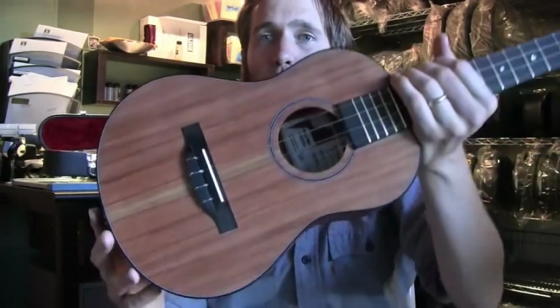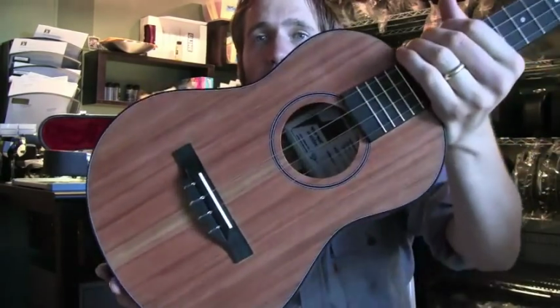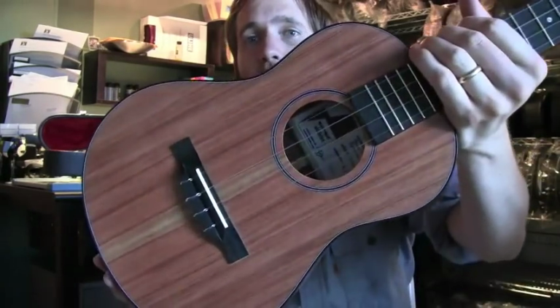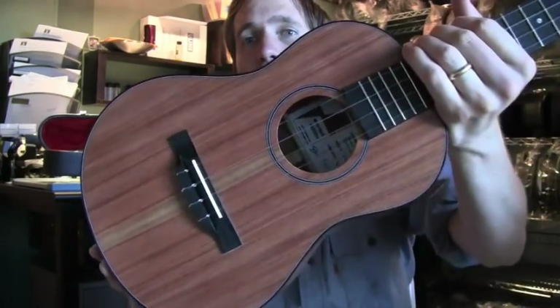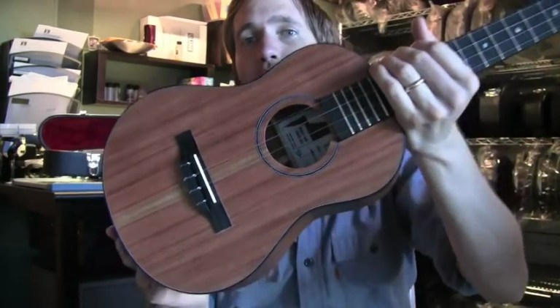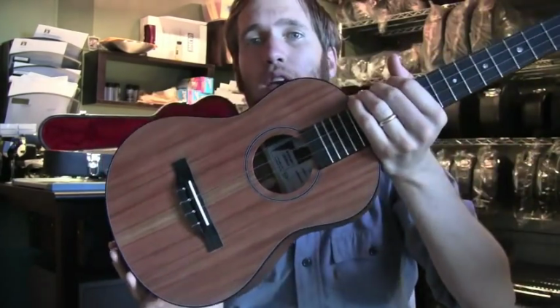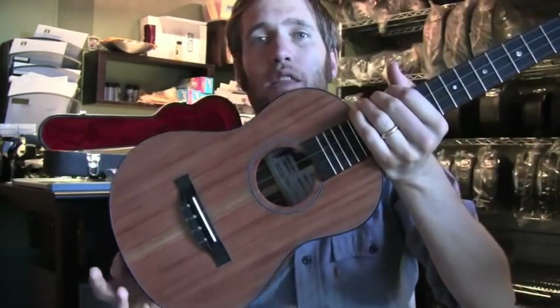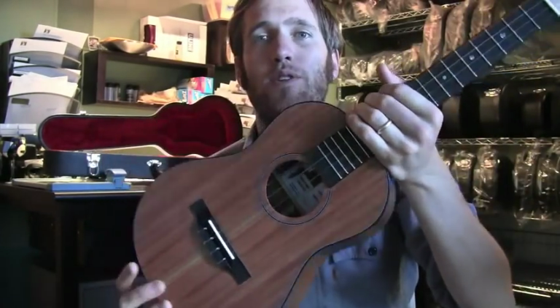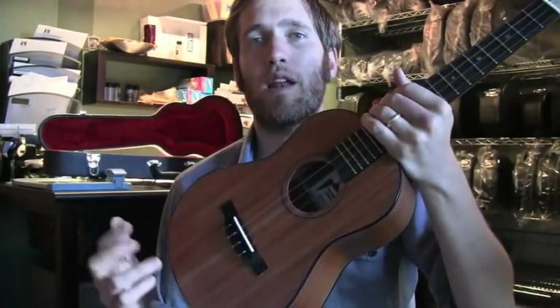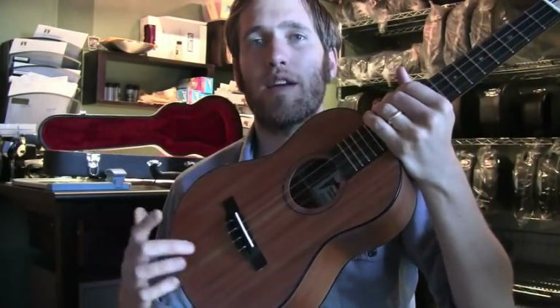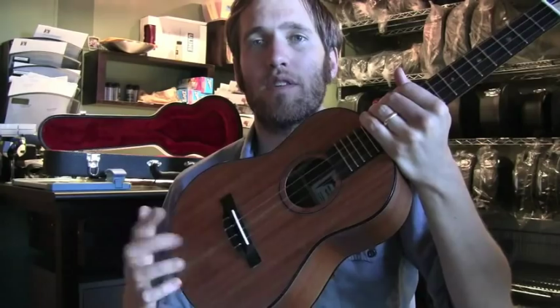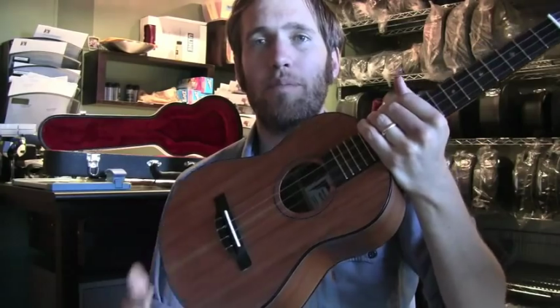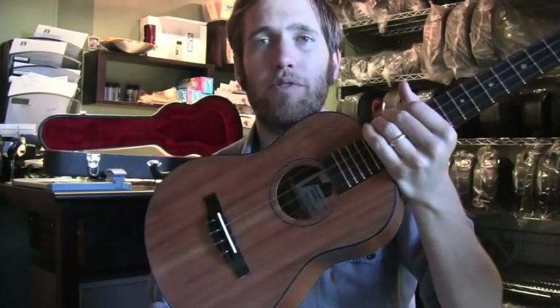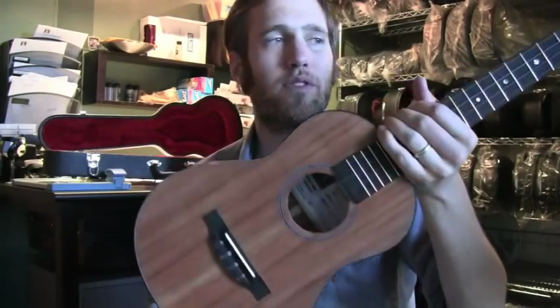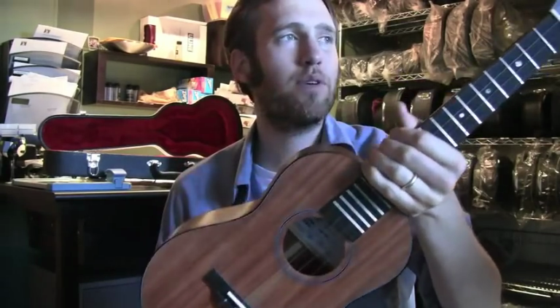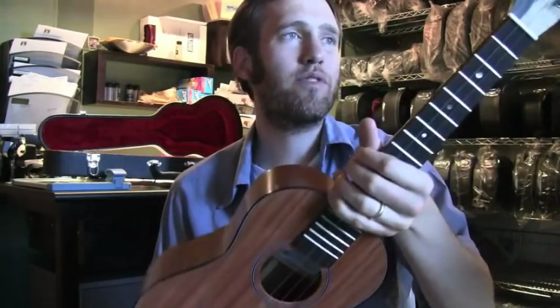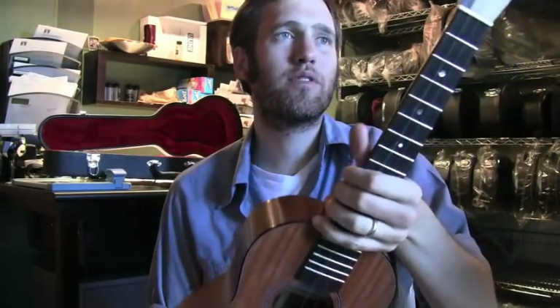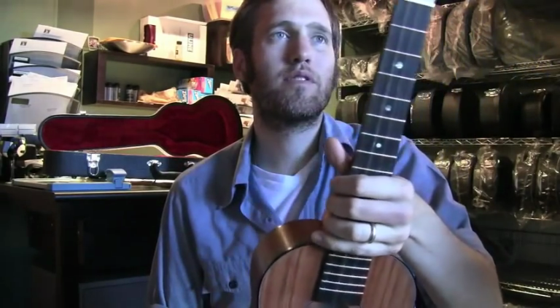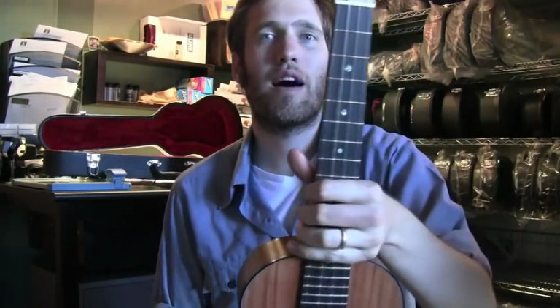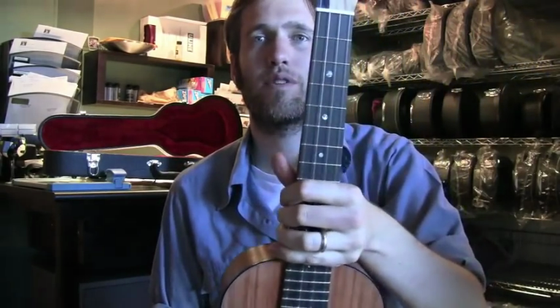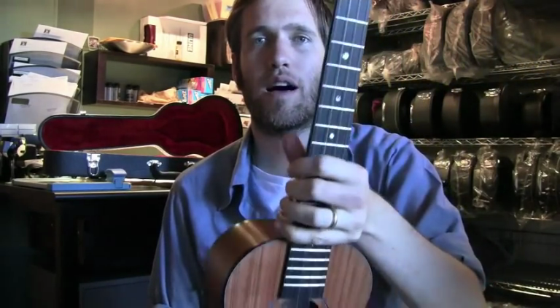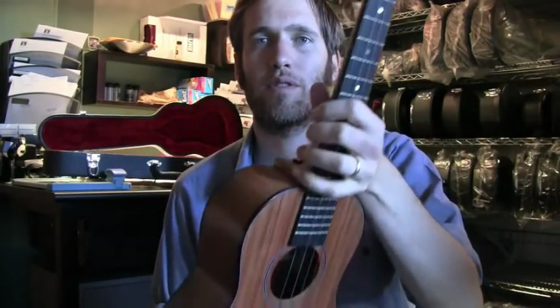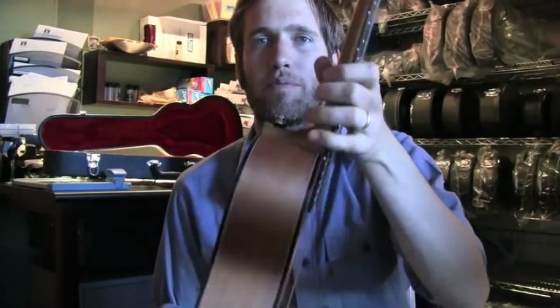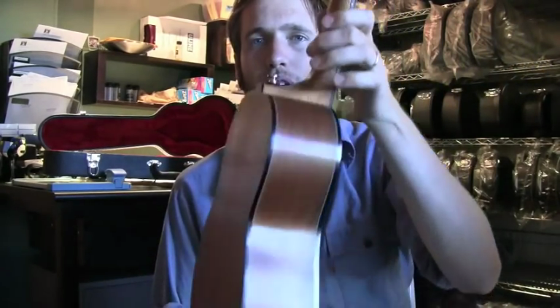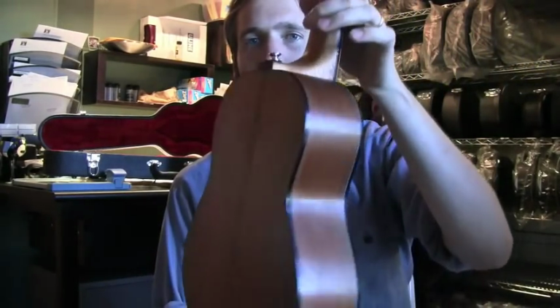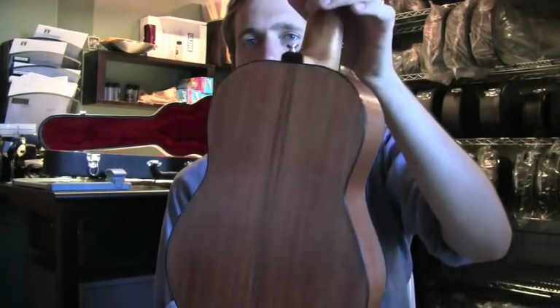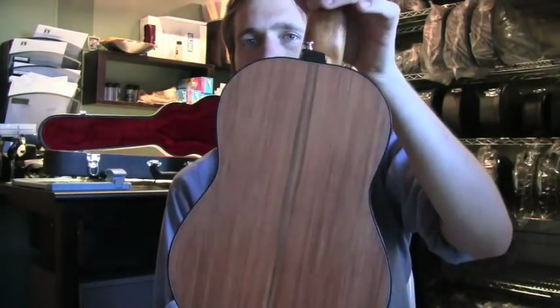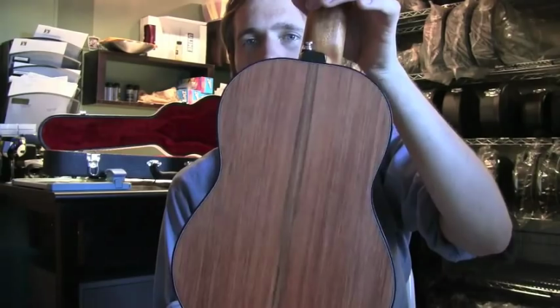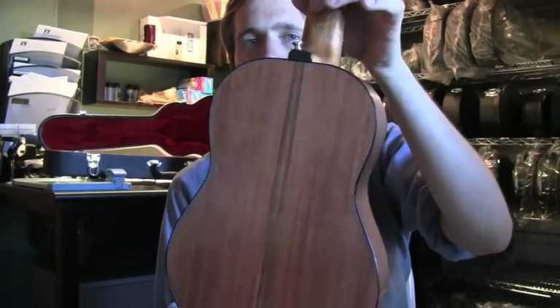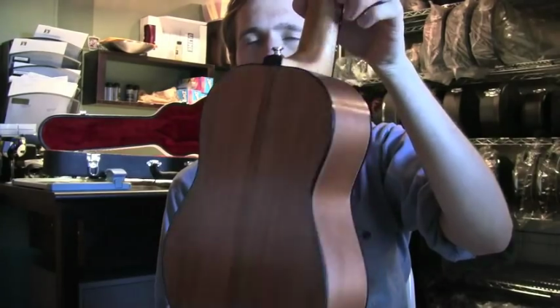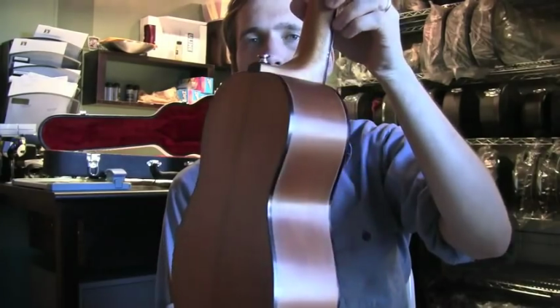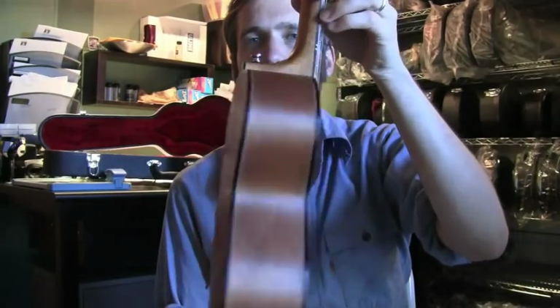This instrument has a beautiful, loud, intense sound, and we're really proud of it.